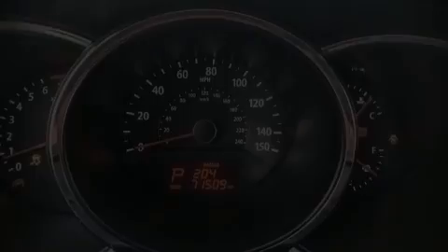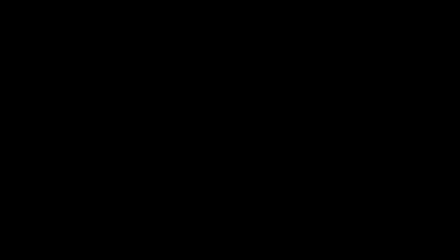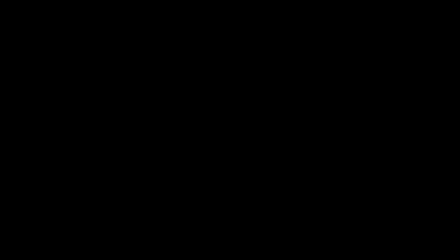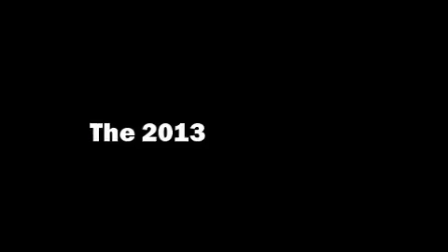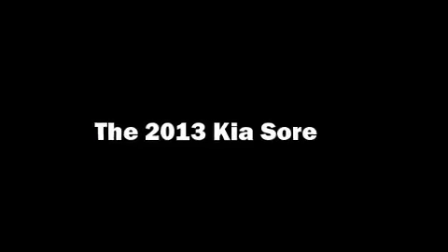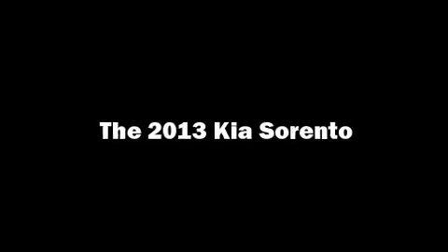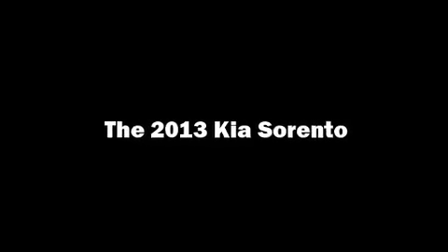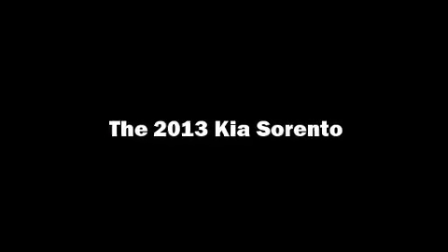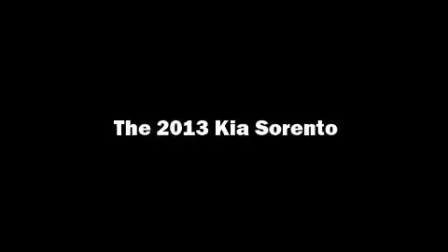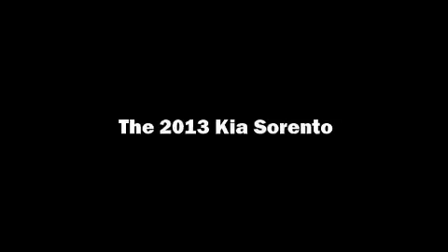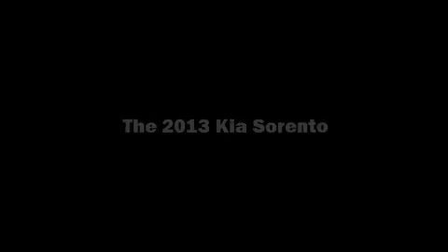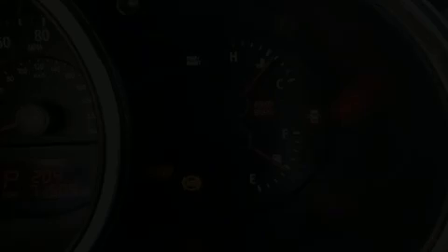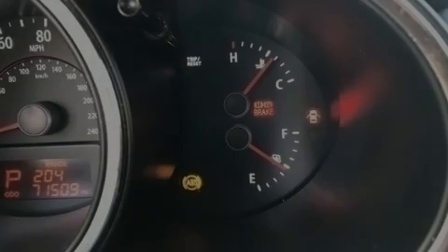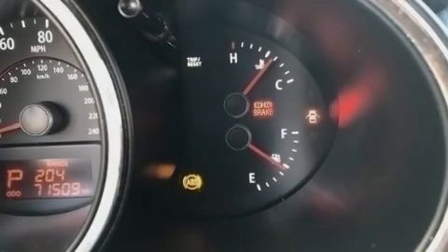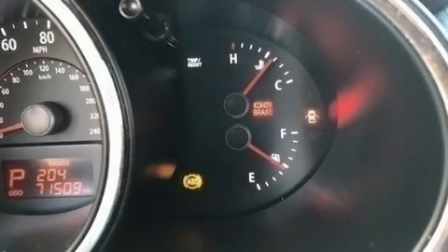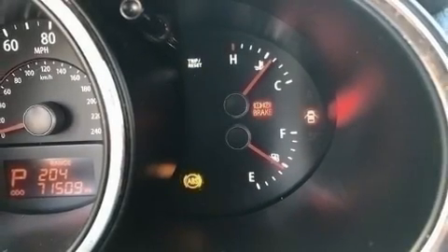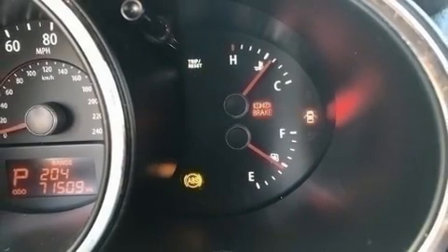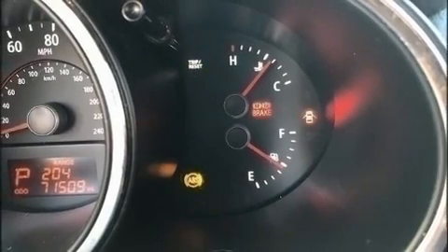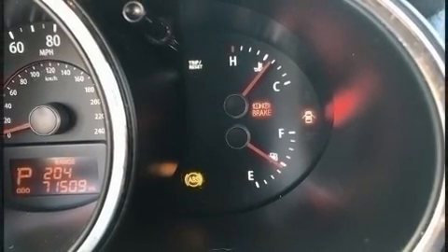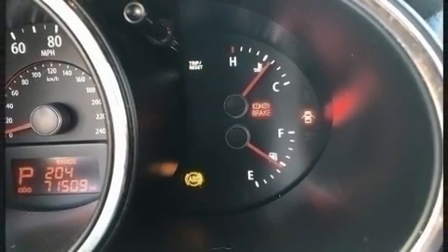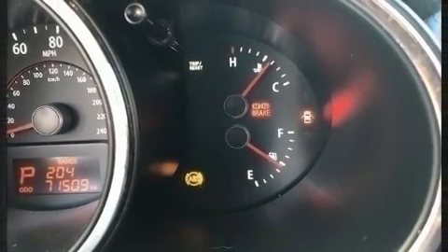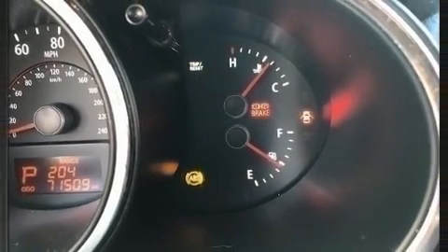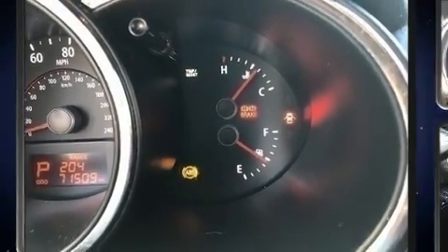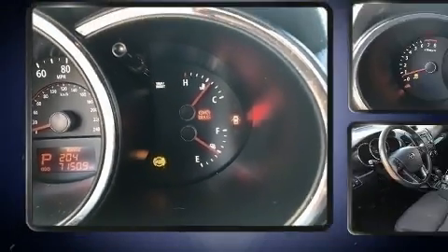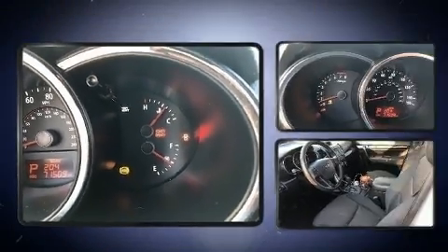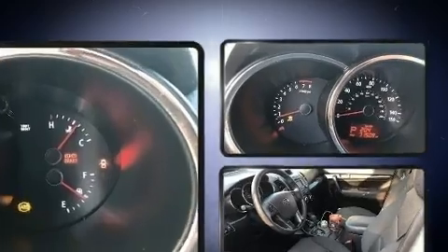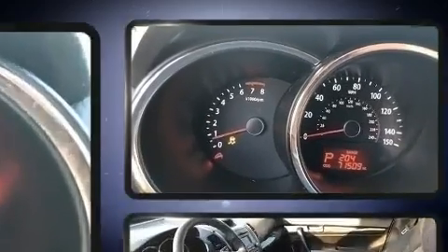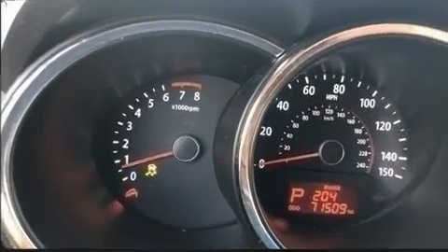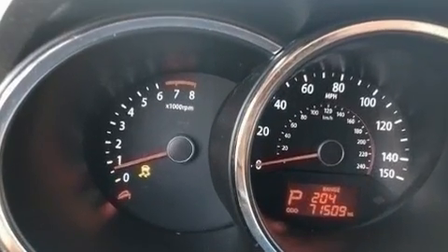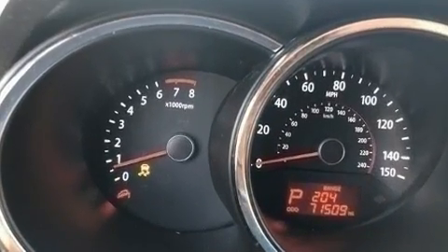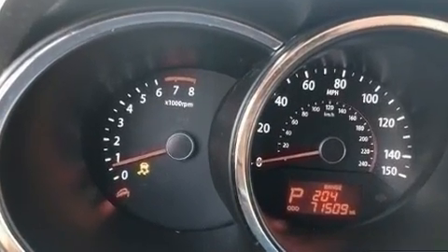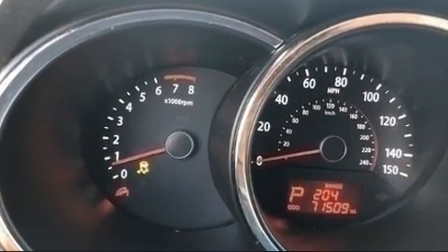You can expect a lot from the 2013 Kia Sorento. It features an automatic transmission, front-wheel drive, and a 2.4-liter four-cylinder engine.